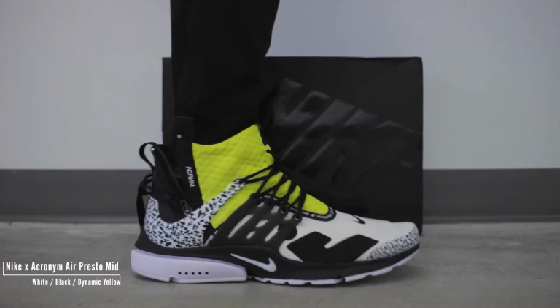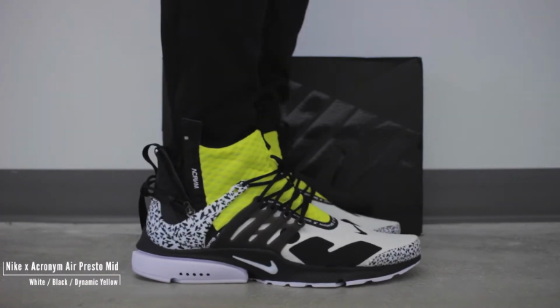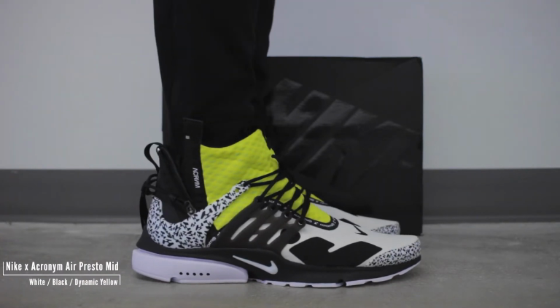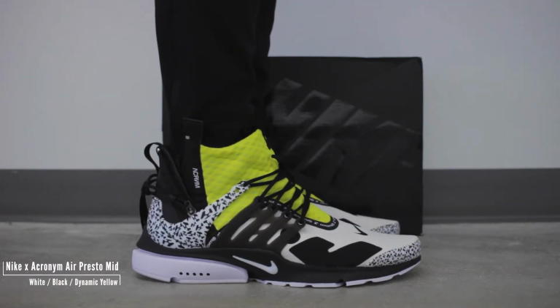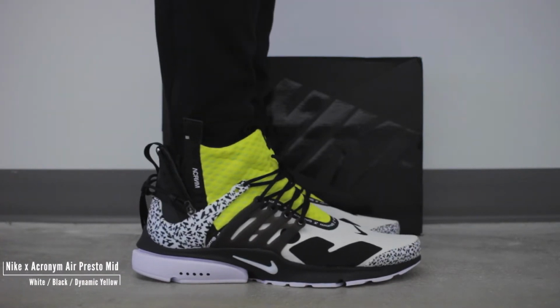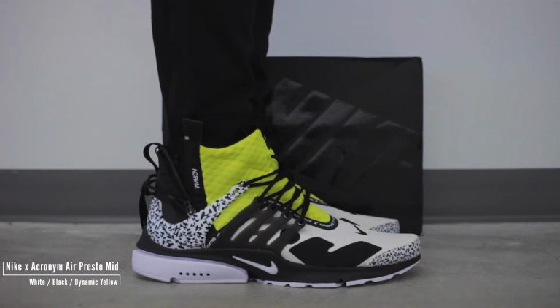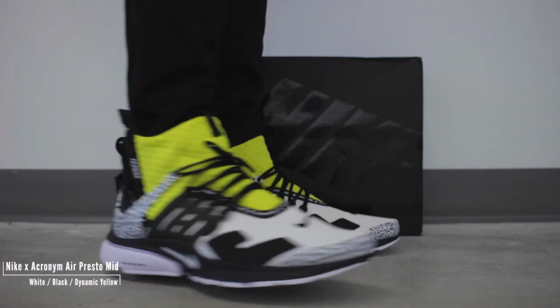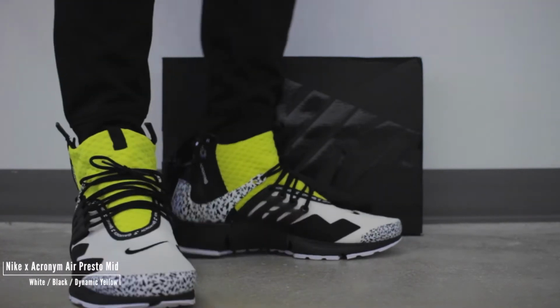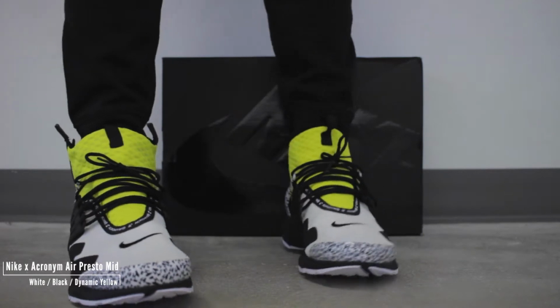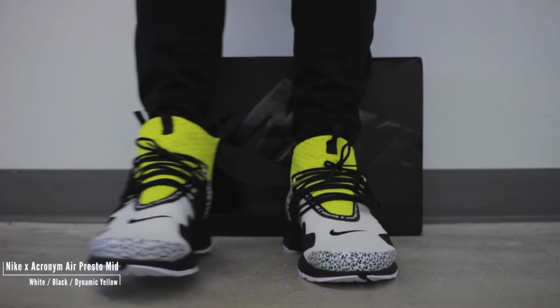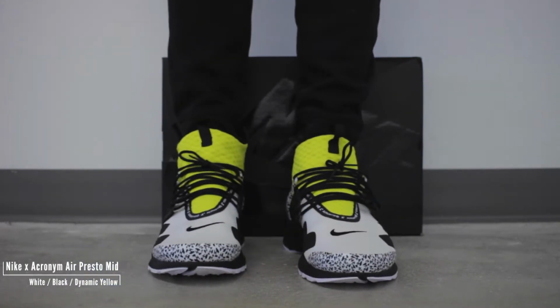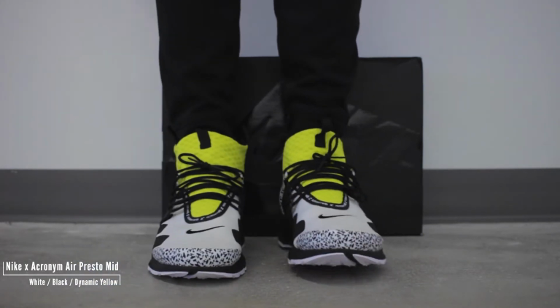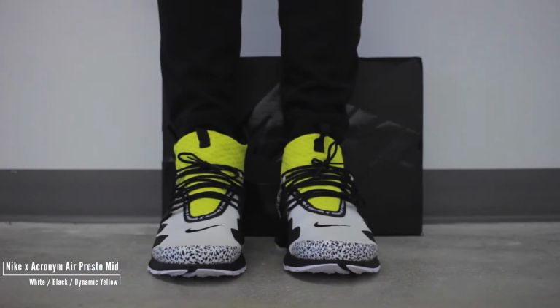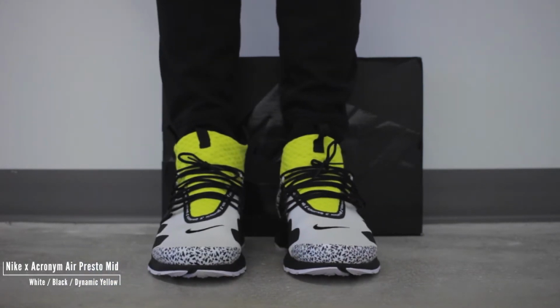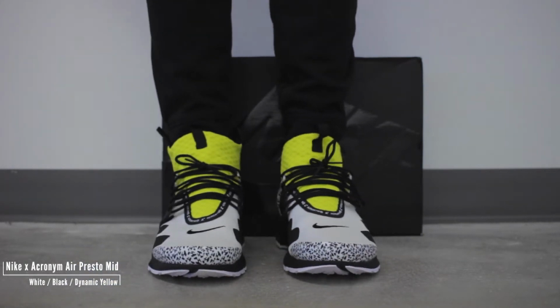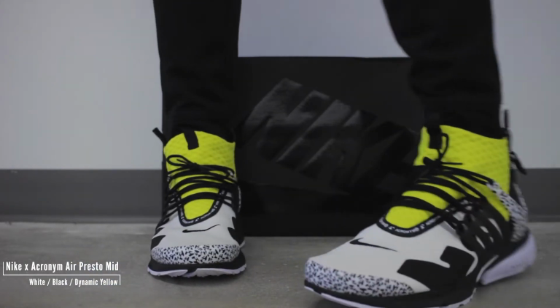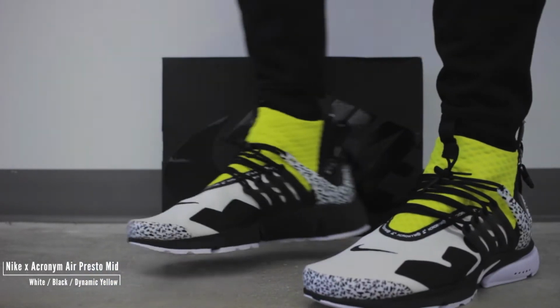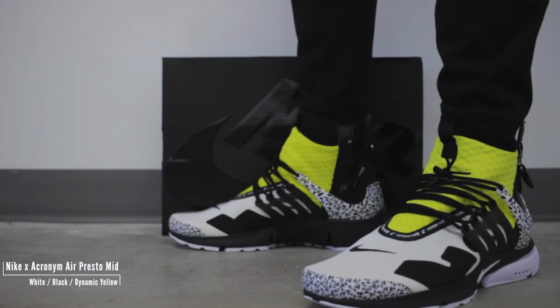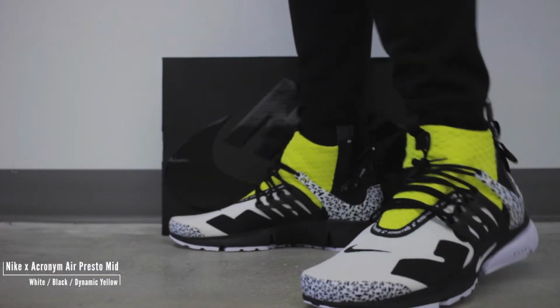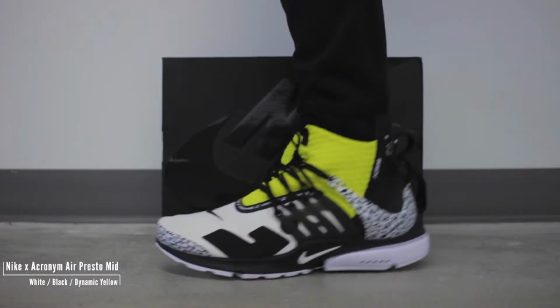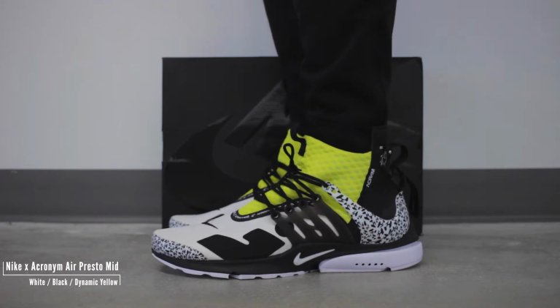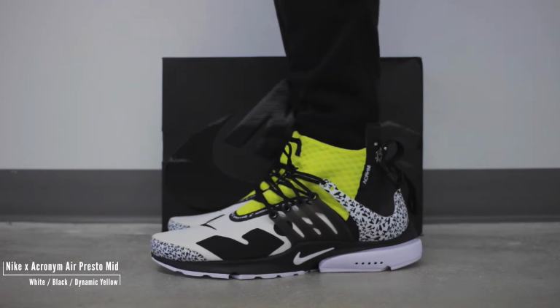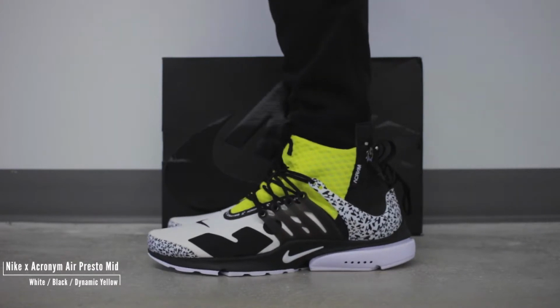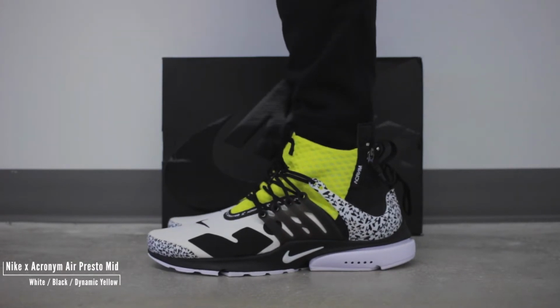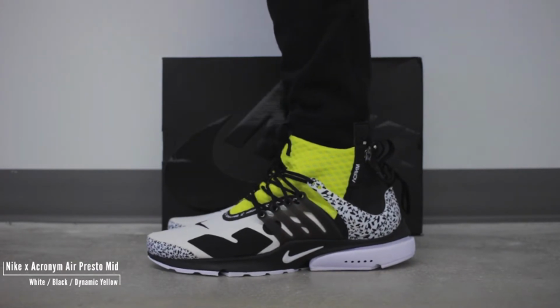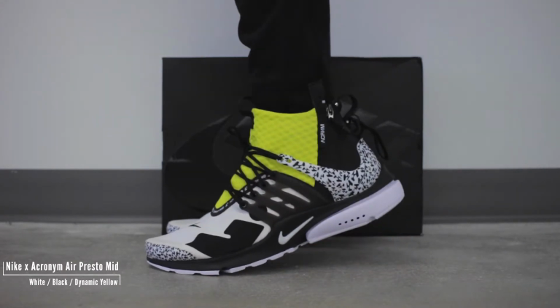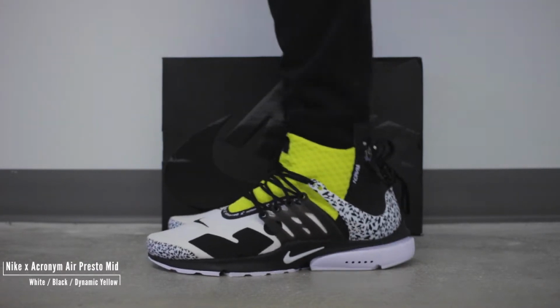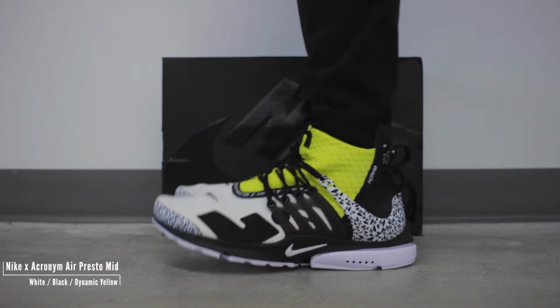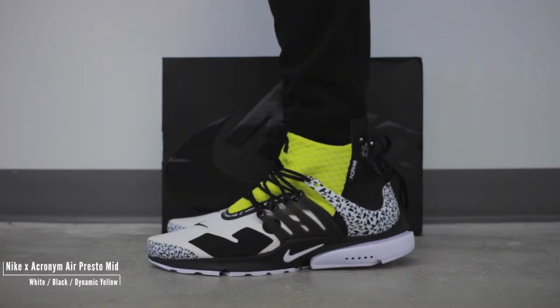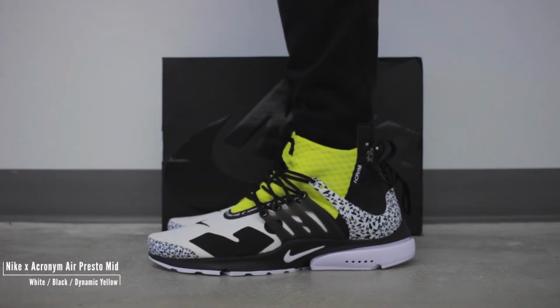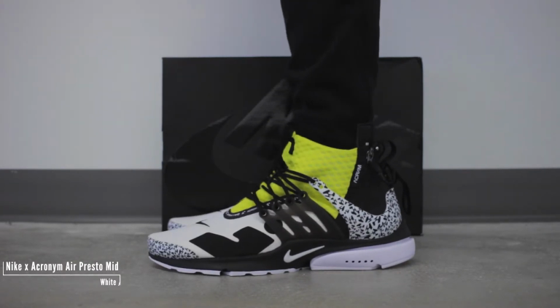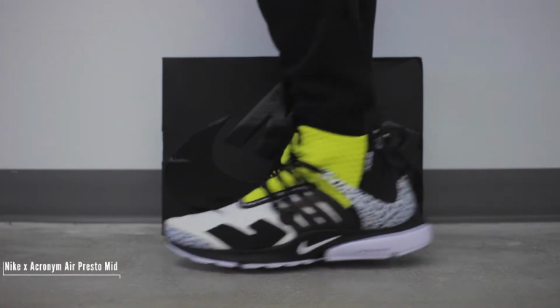In 2018, Acronym and Nike revisited their successful collaboration on the AirPresto. Featuring a mid-cut, double zippers, and this time around graphic prints, the dynamic yellow colorway has the perfect amount of pop and contrast. Let's take a look.